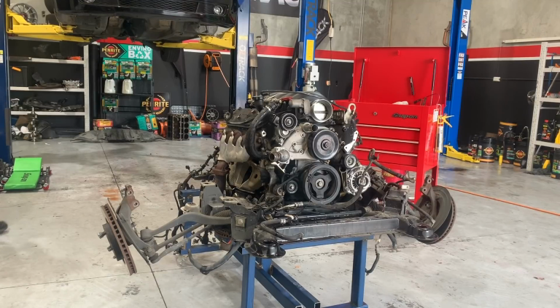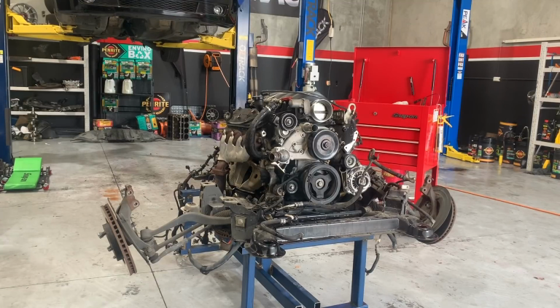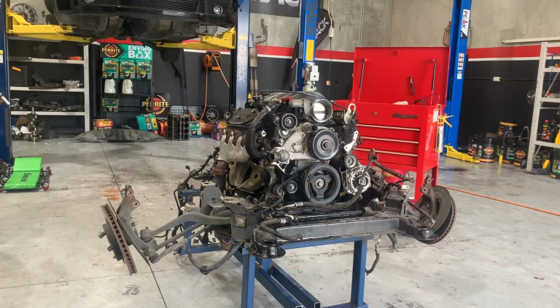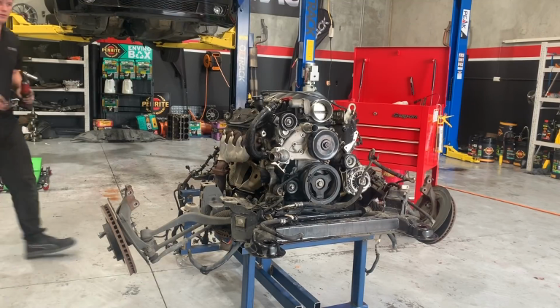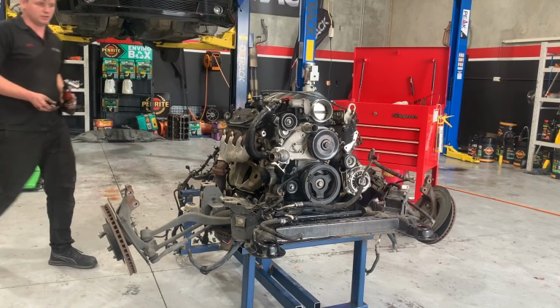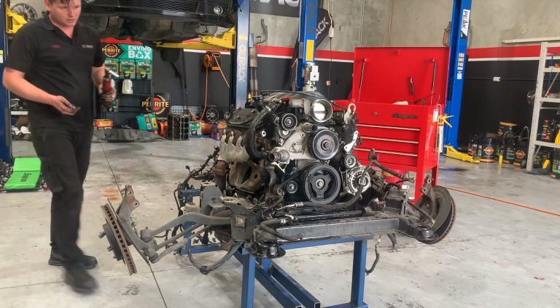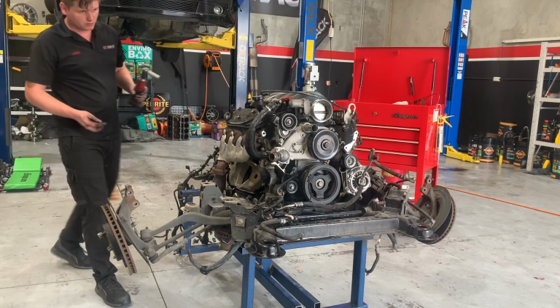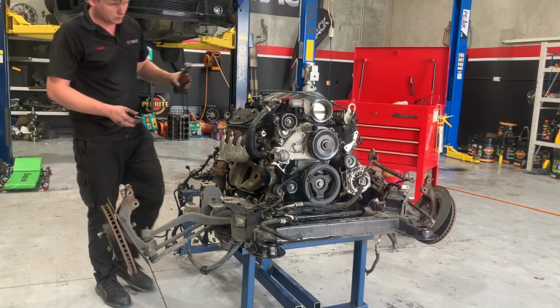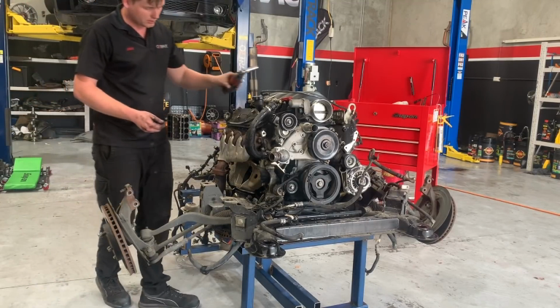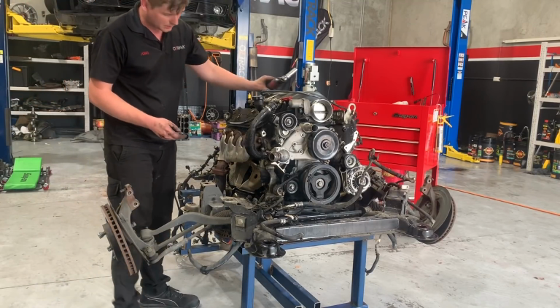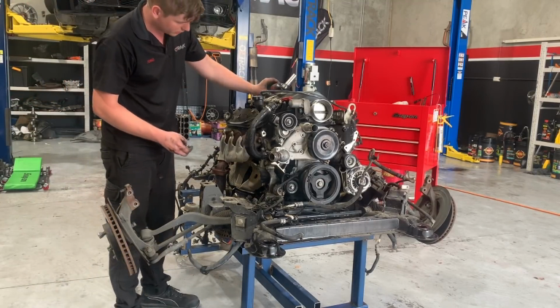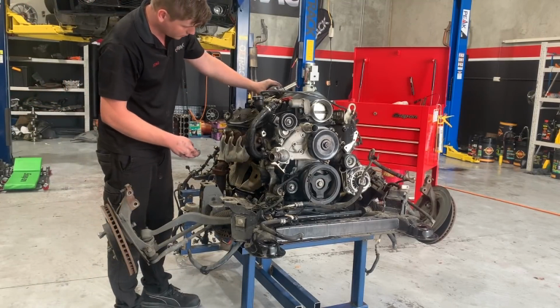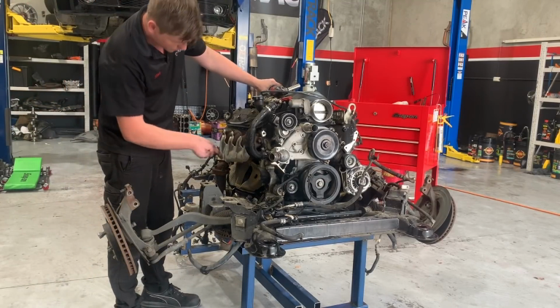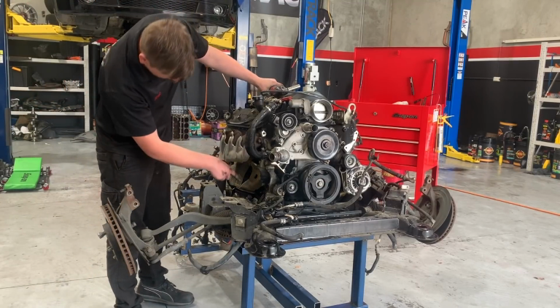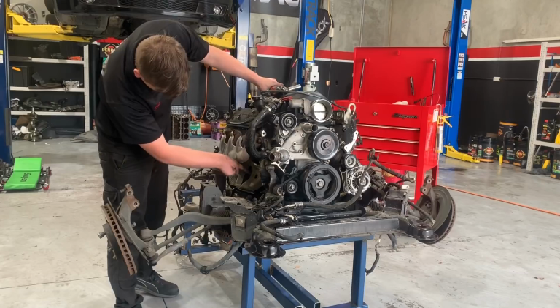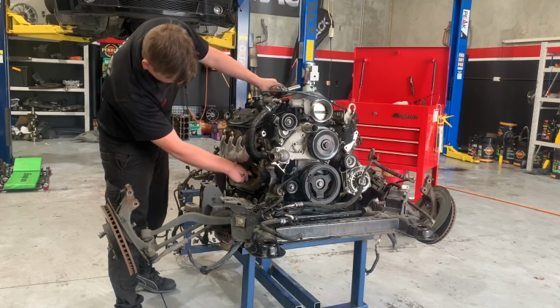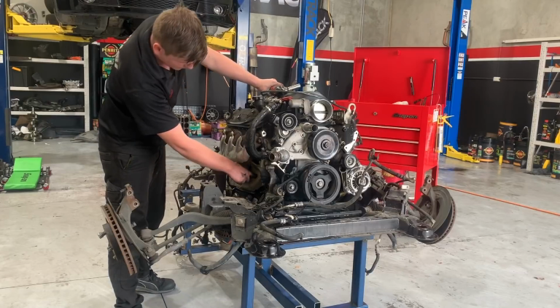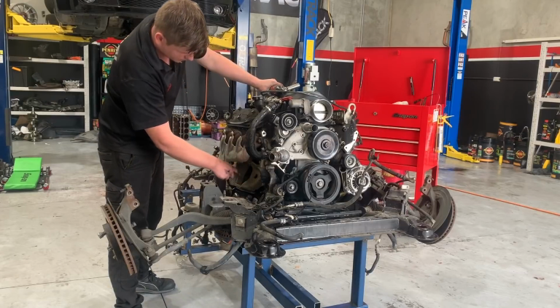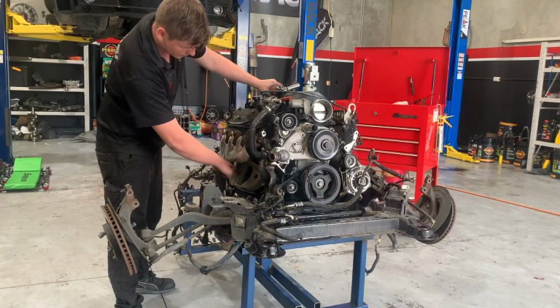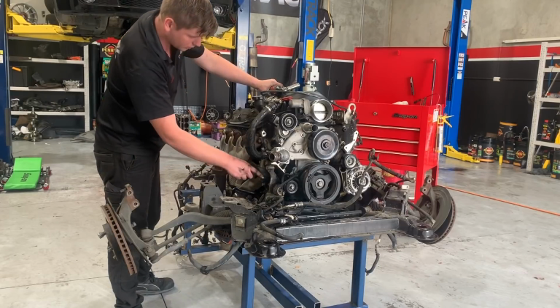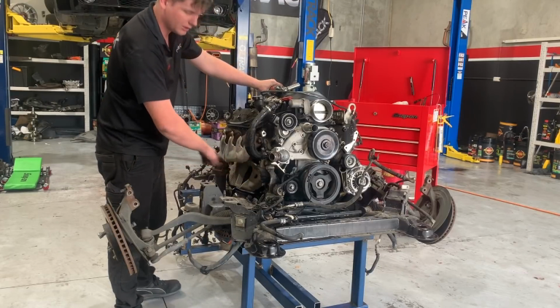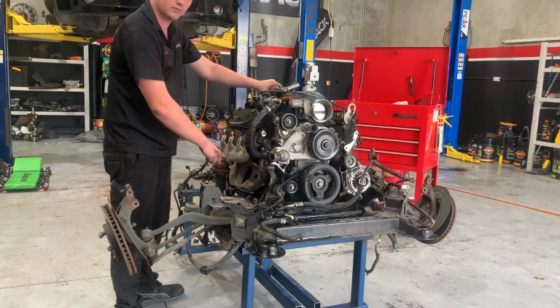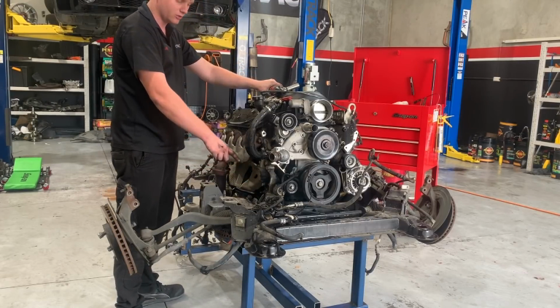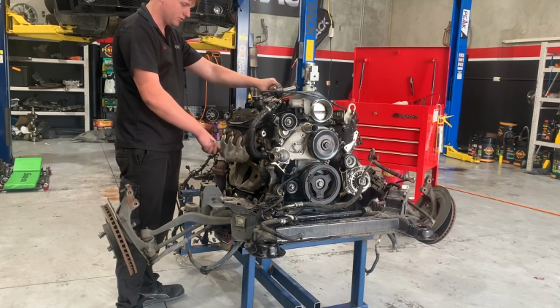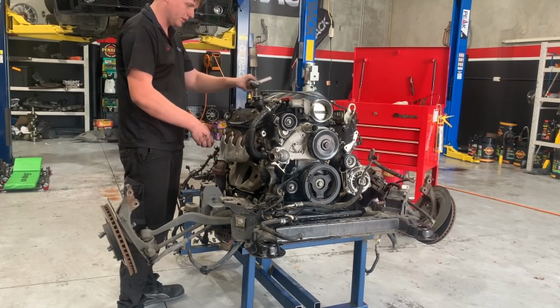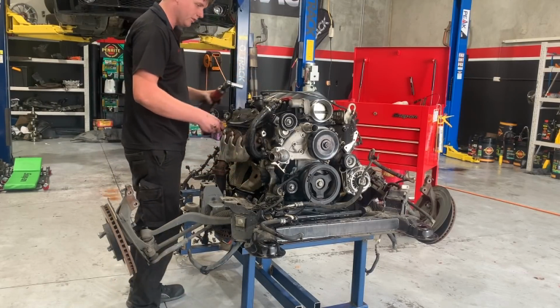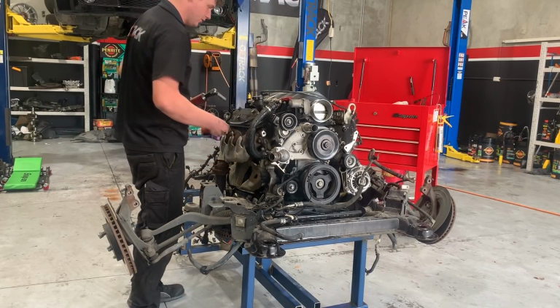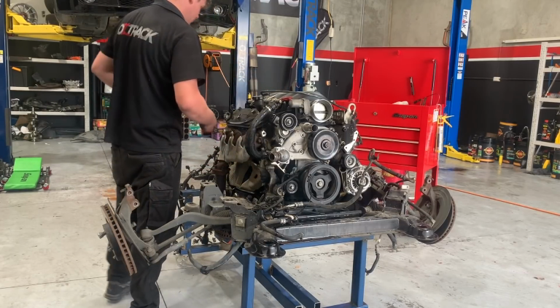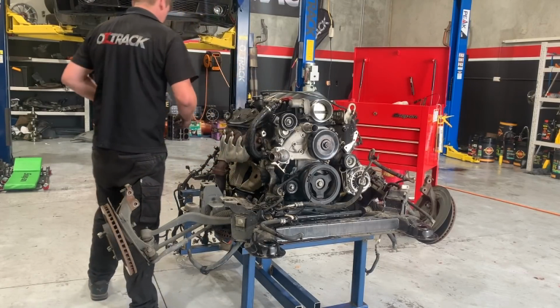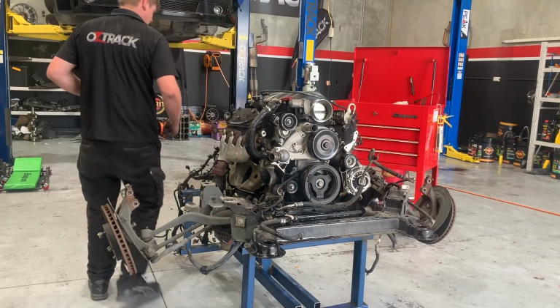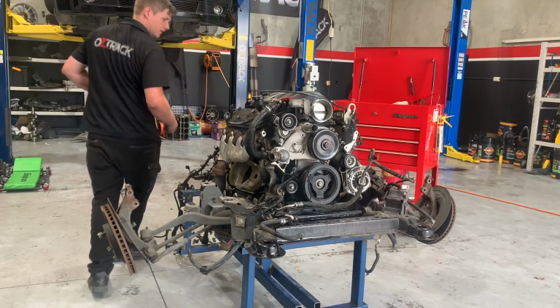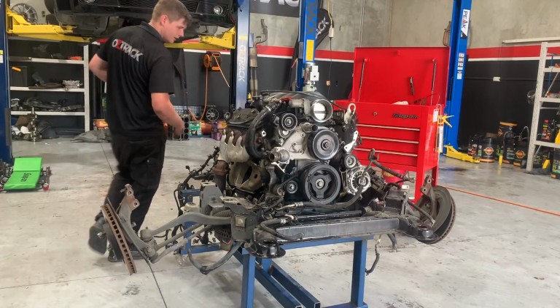When you're doing the dipstick, it's really important that you mentally know where it sort of went. They all have a different configuration of where they go, so you don't want to get stuck down the track.